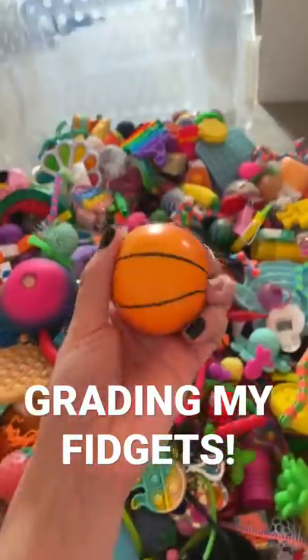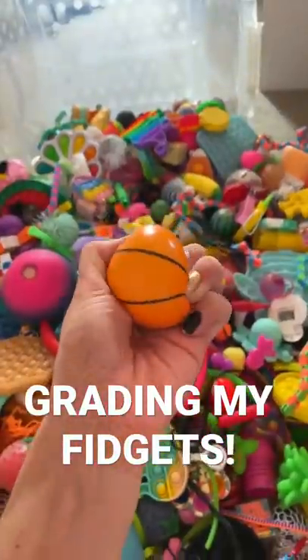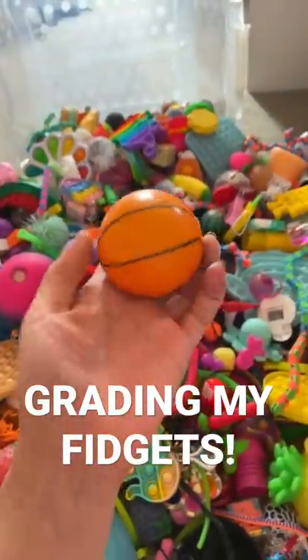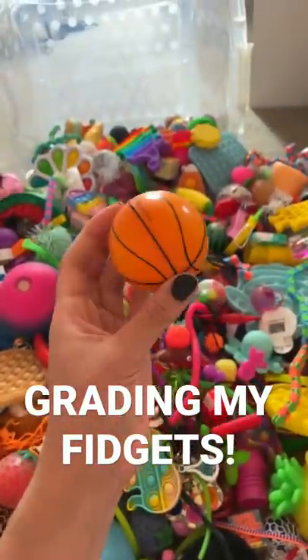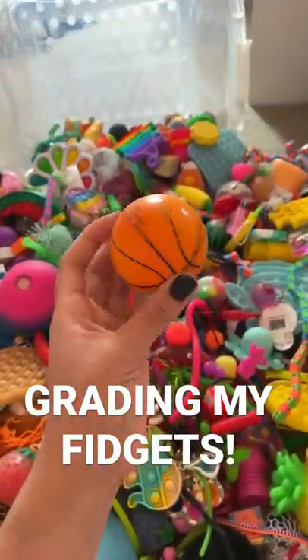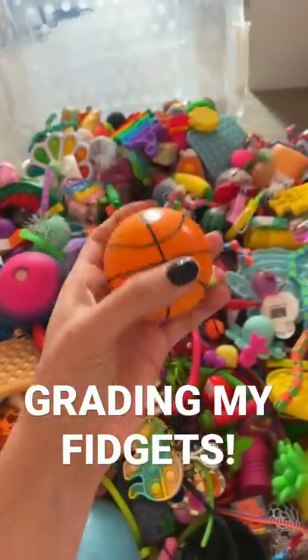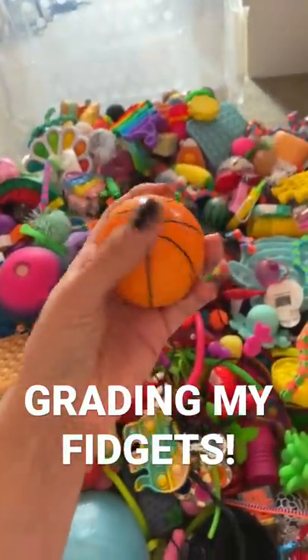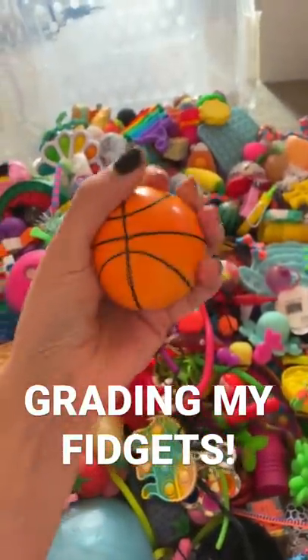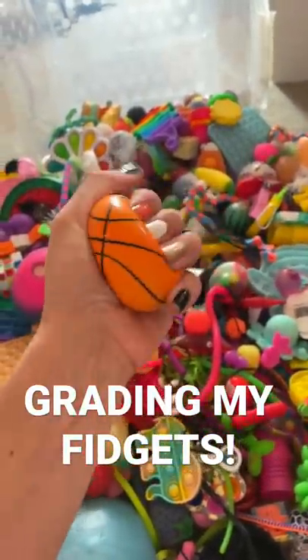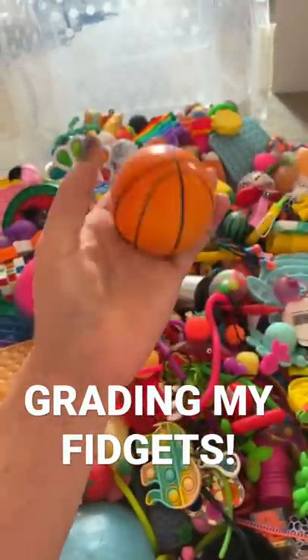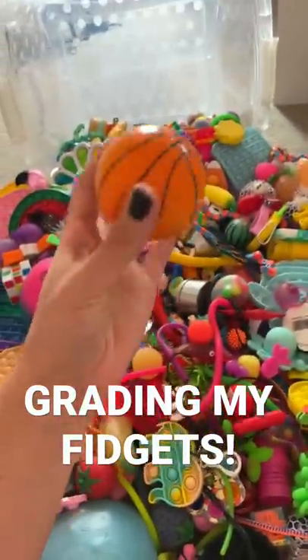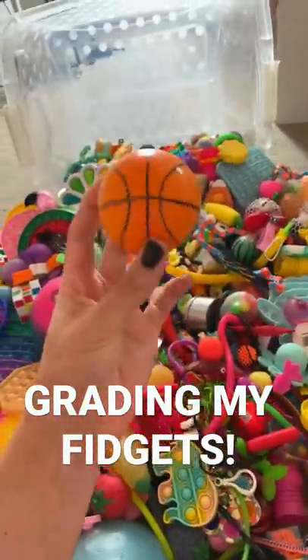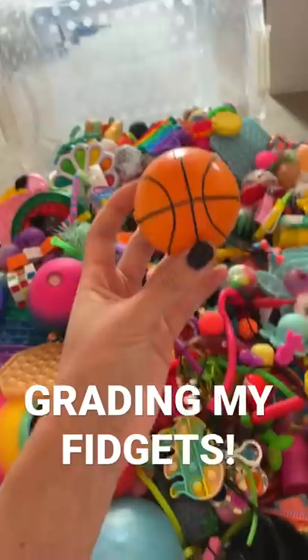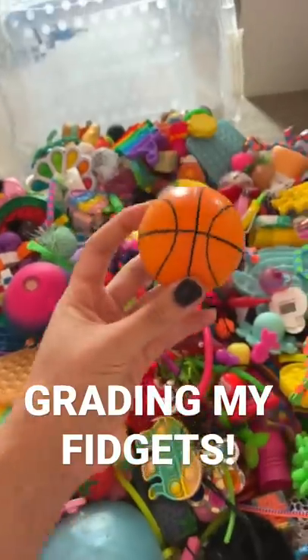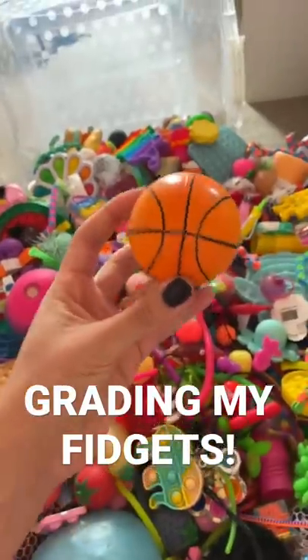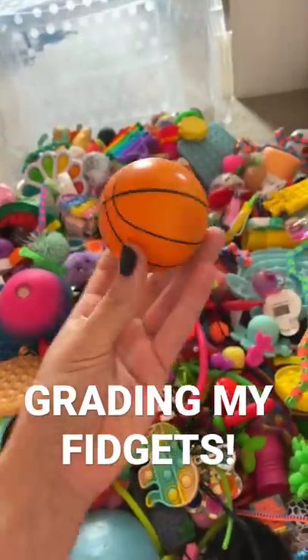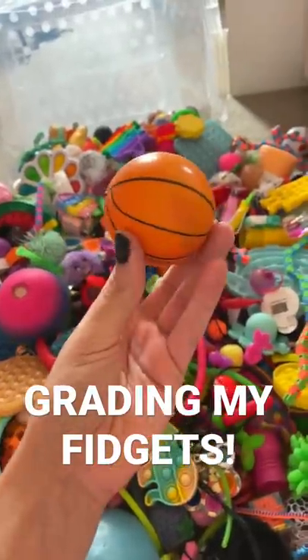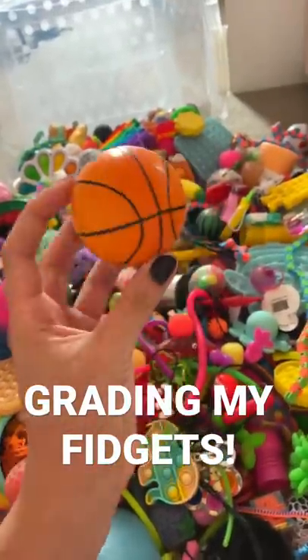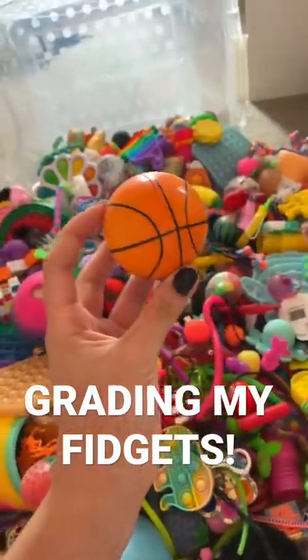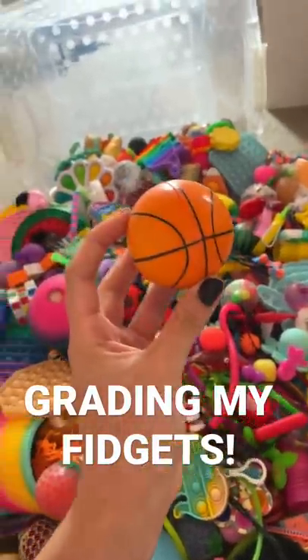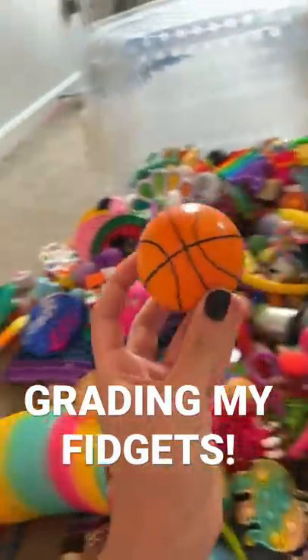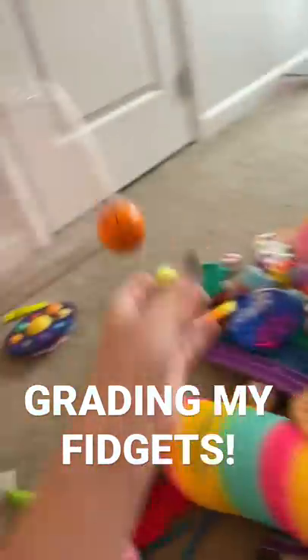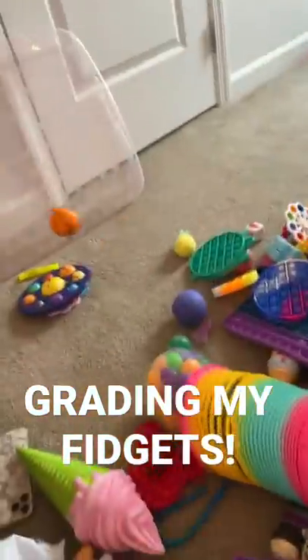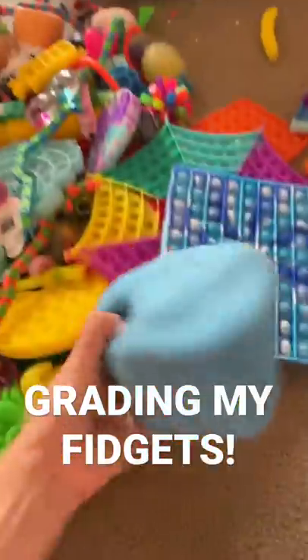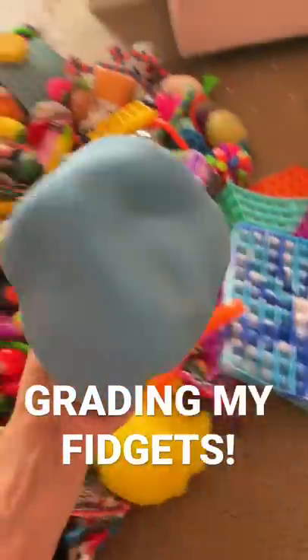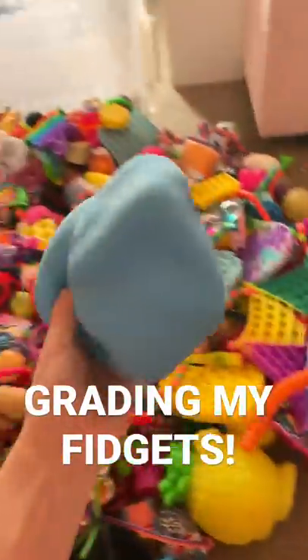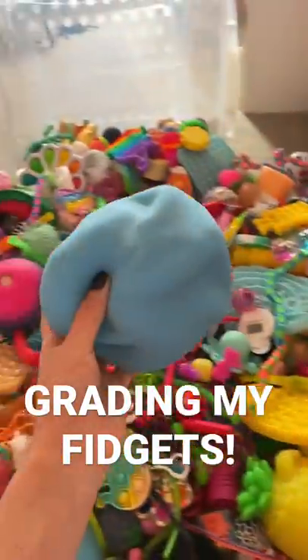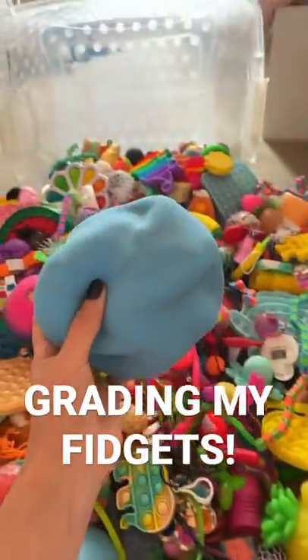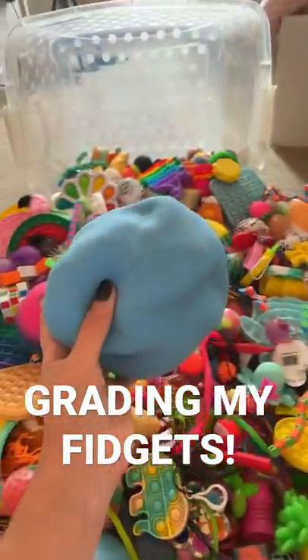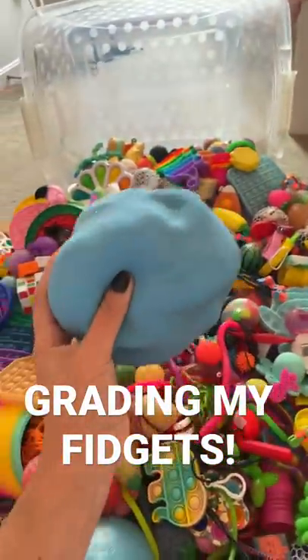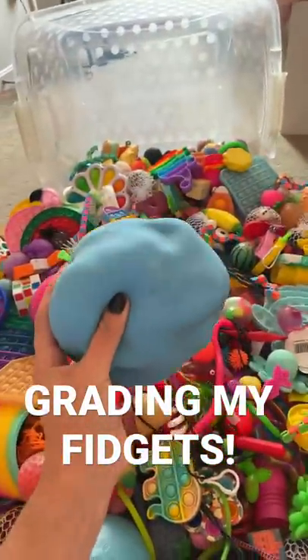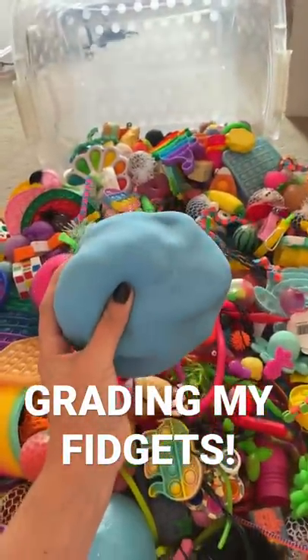No offense to this basketball stress ball, but it's pretty stiff and honestly pretty boring too, so it gets an F. This giant blue dough ball definitely gets an A plus.